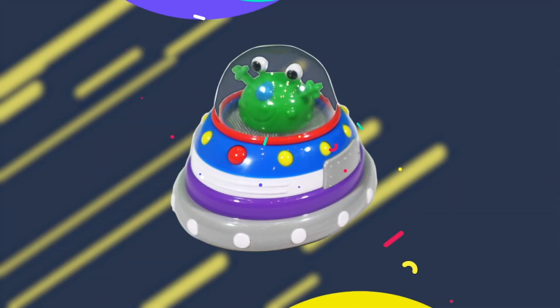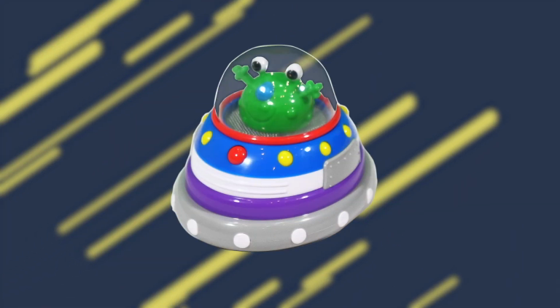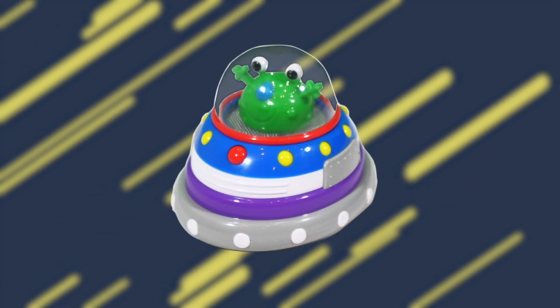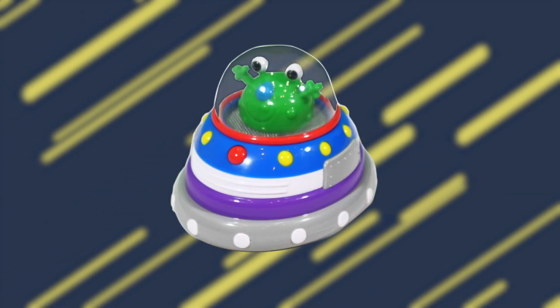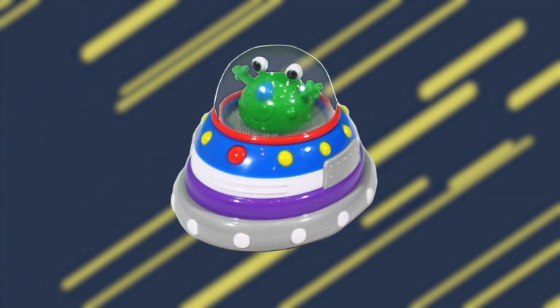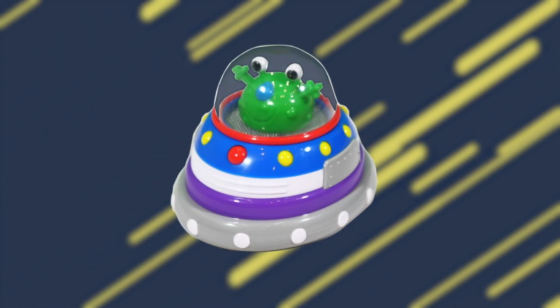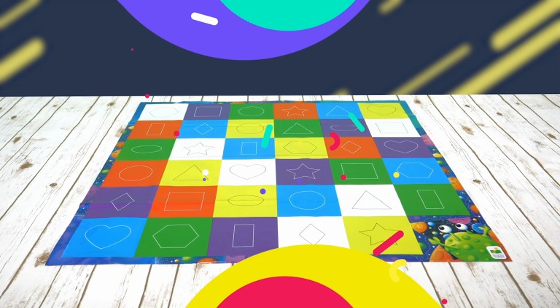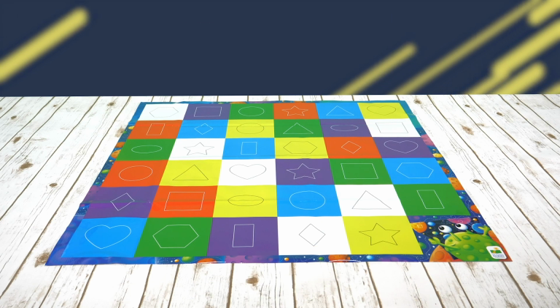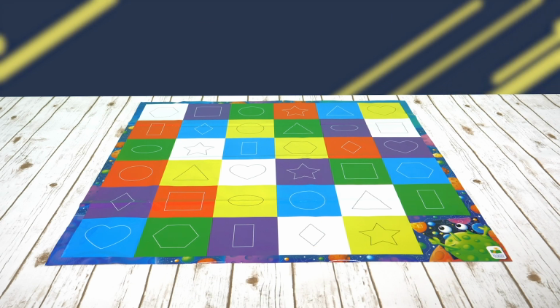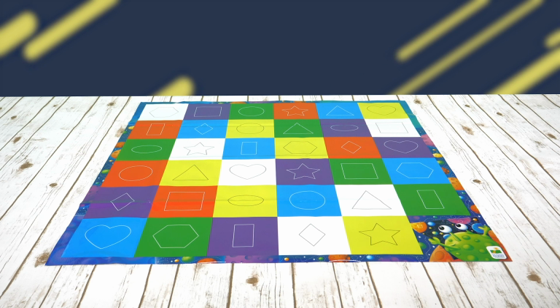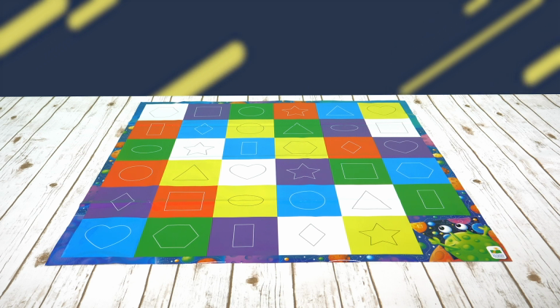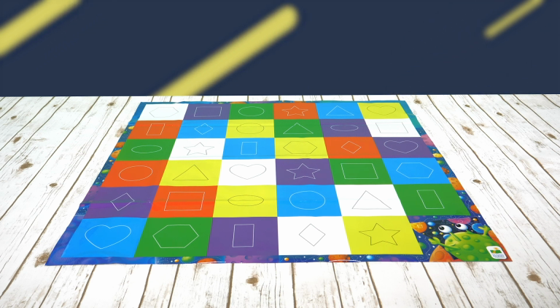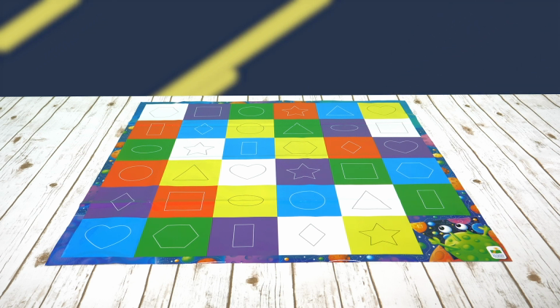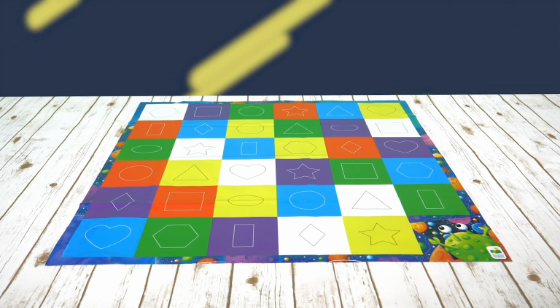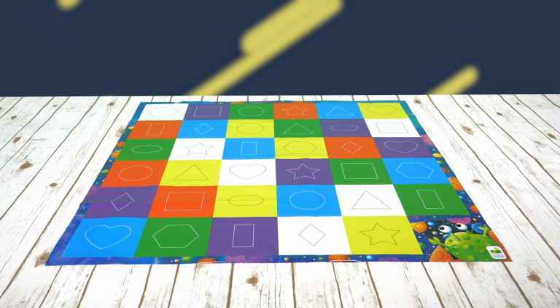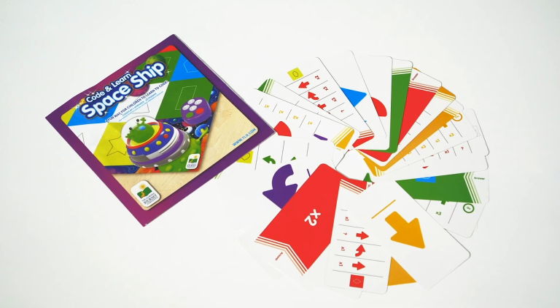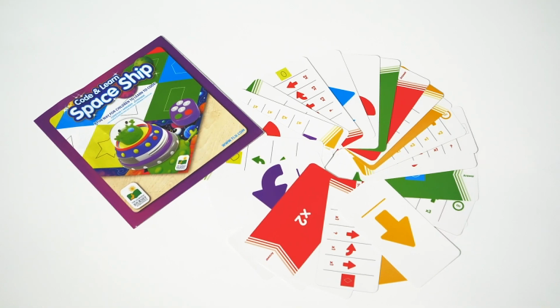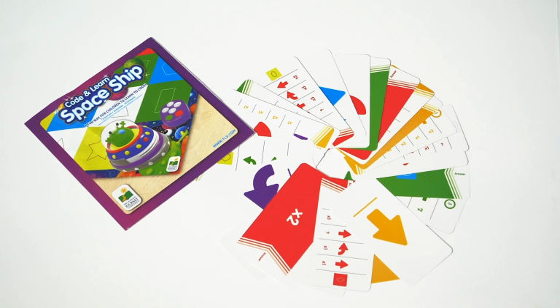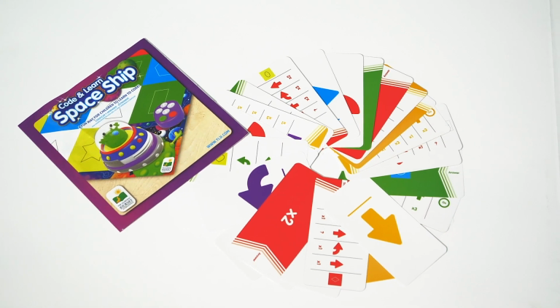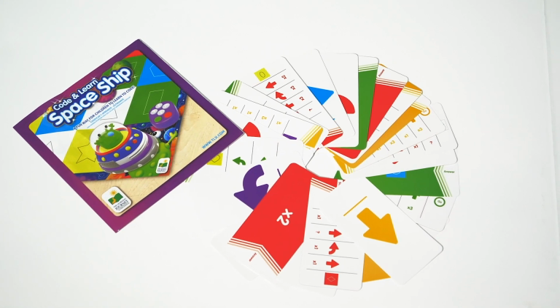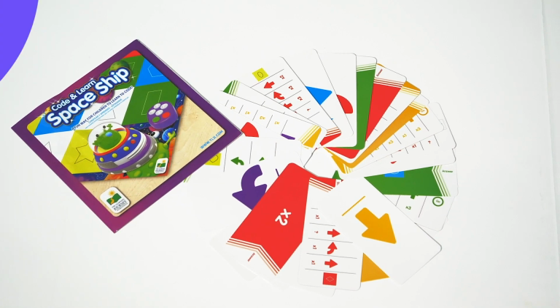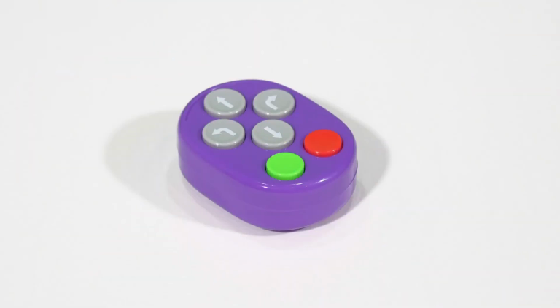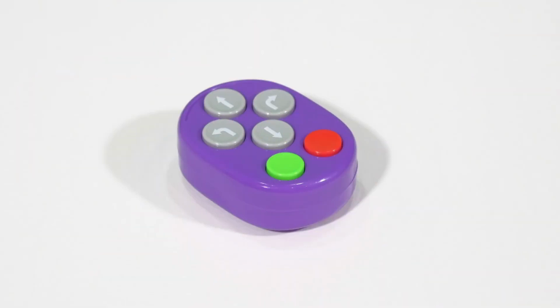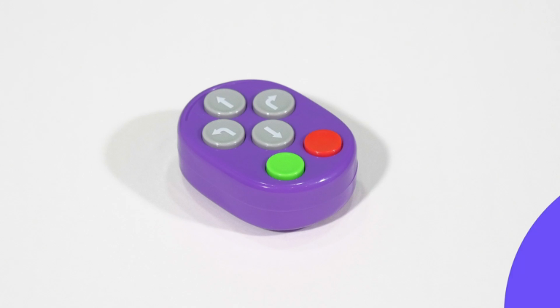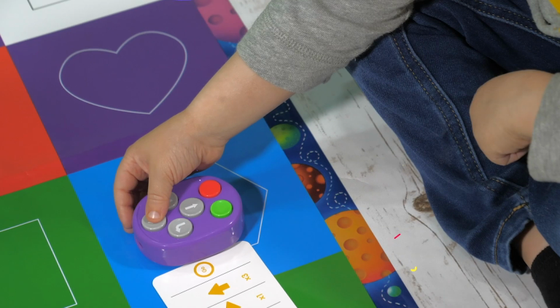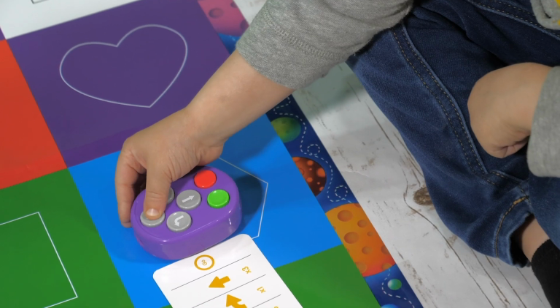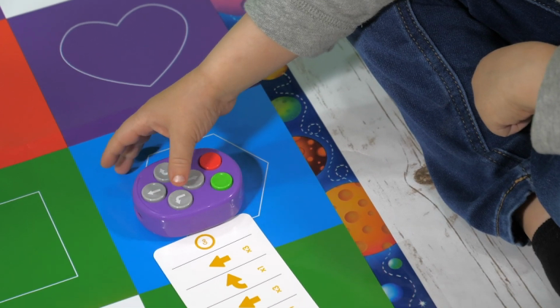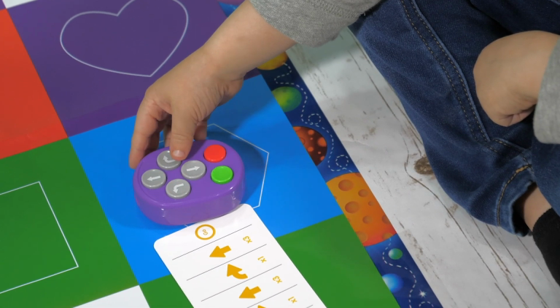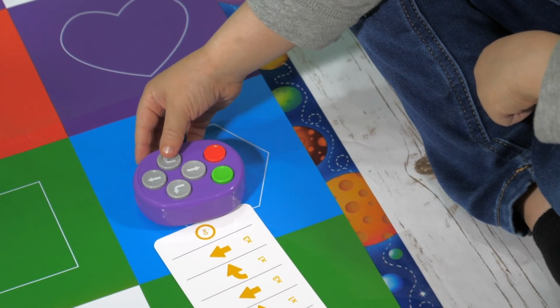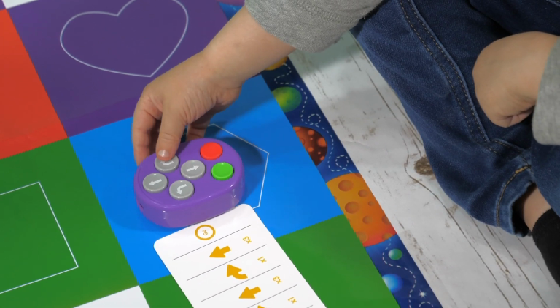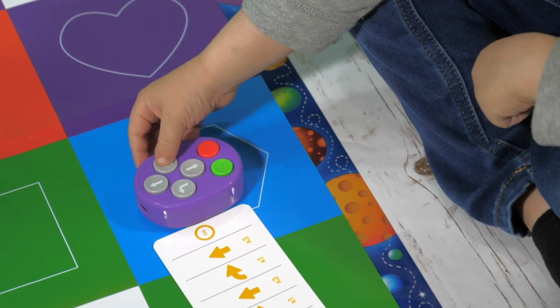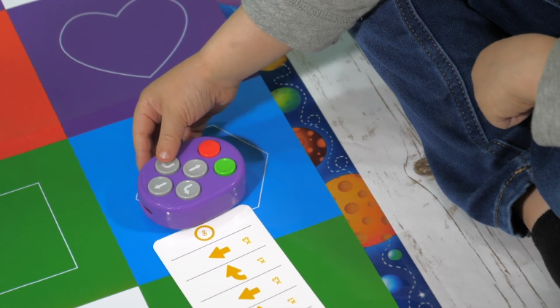The set includes the Code and Learn Spaceship, a large, easy-to-clean colors and shapes activity mat, 25 double-sided coding cards, and a remote control with forward, reverse, right, and left action.